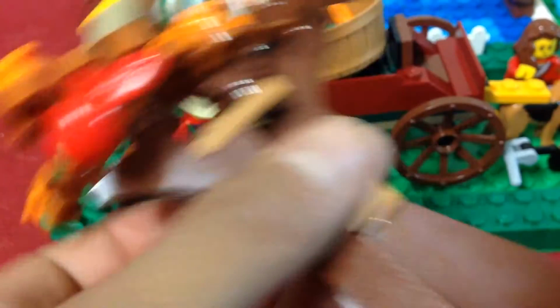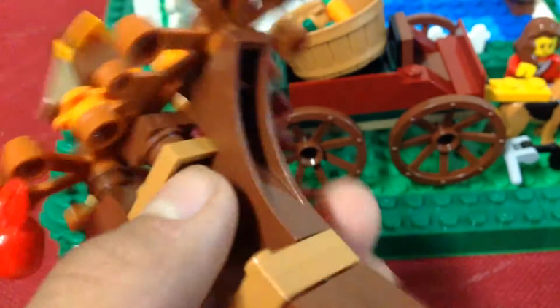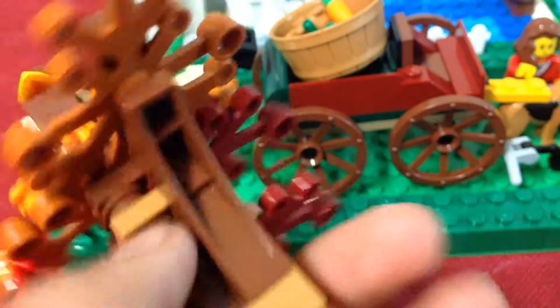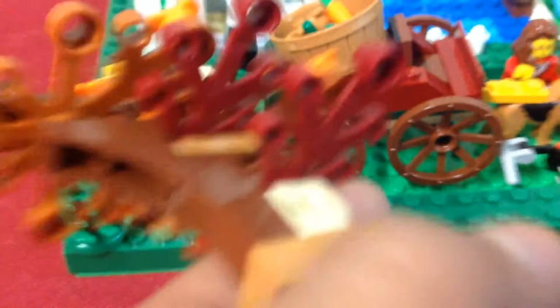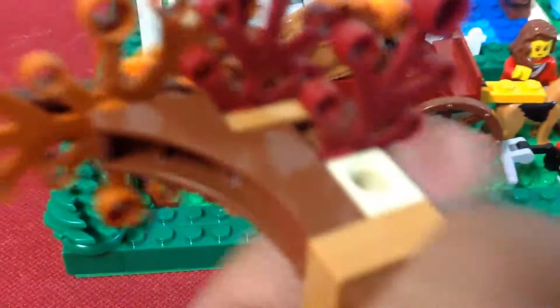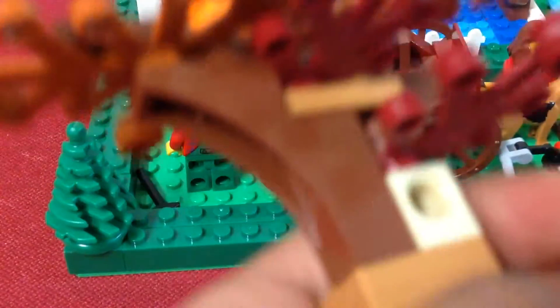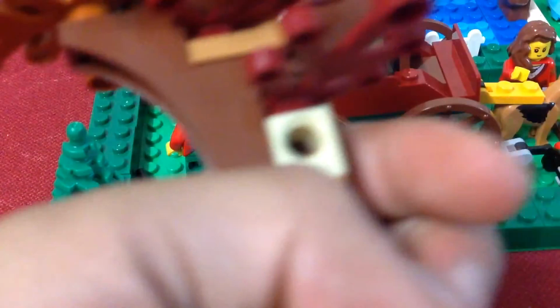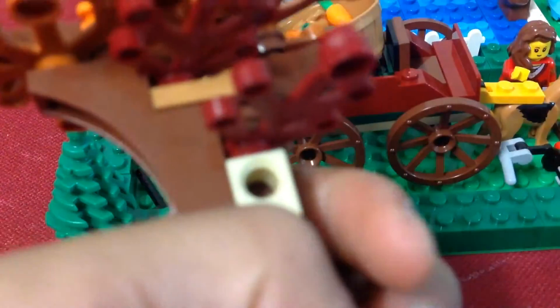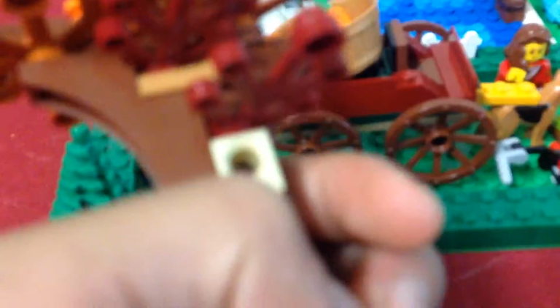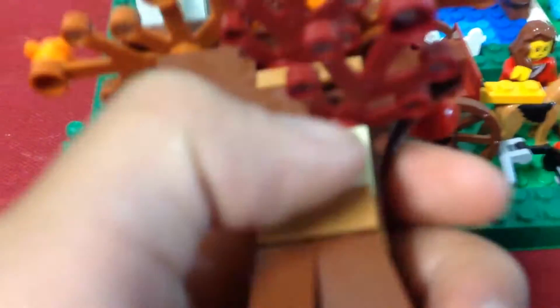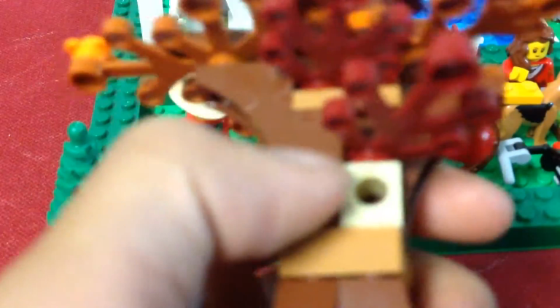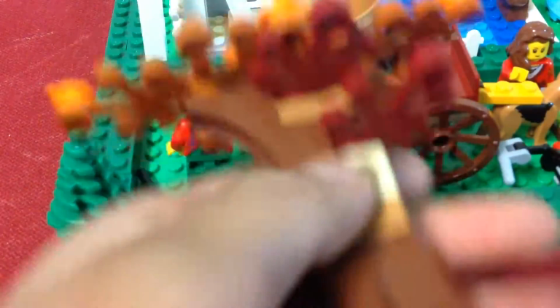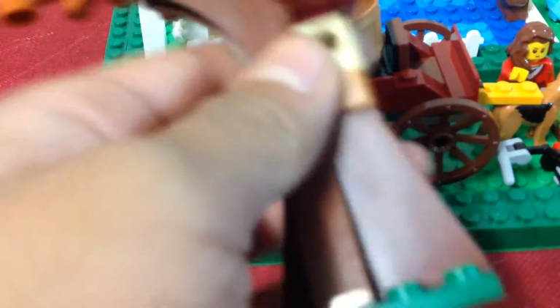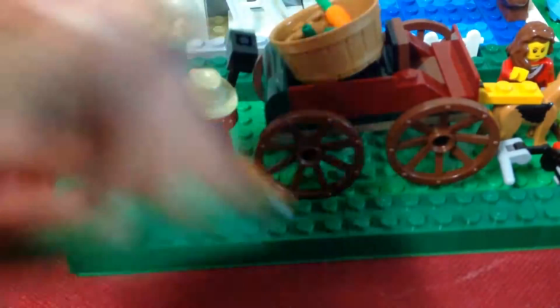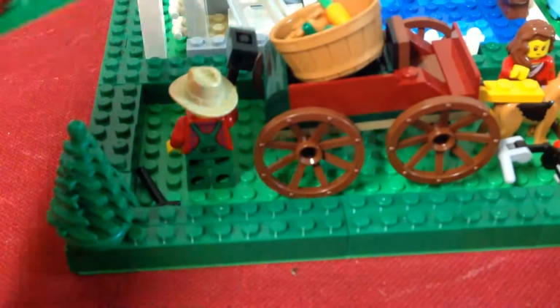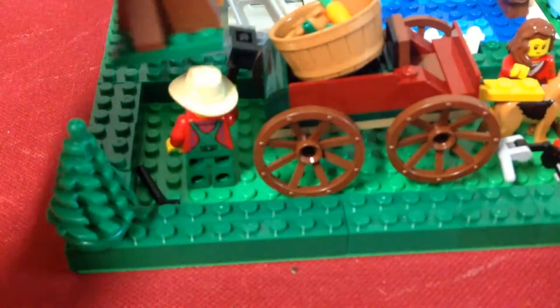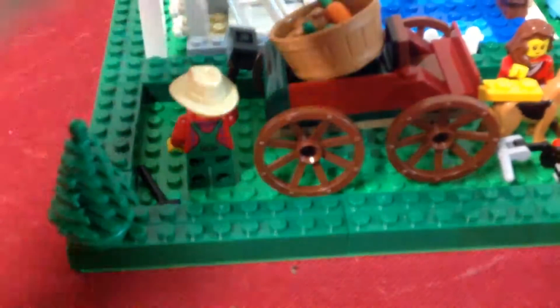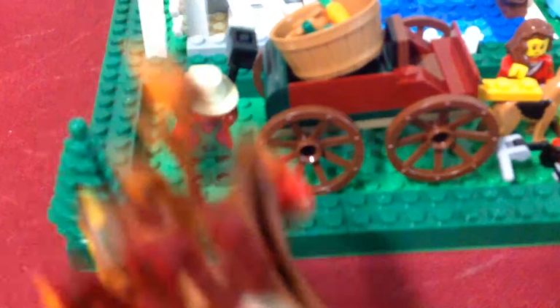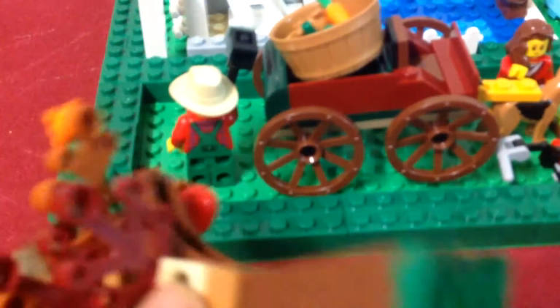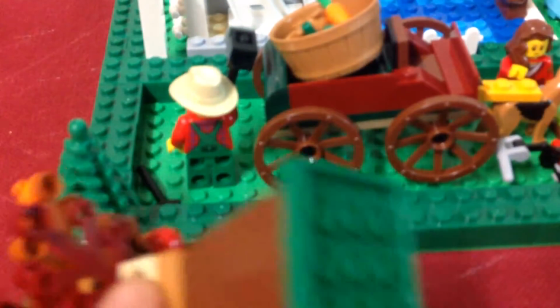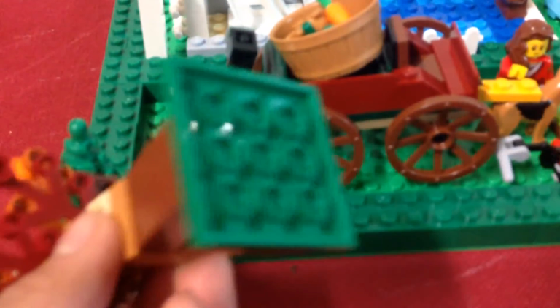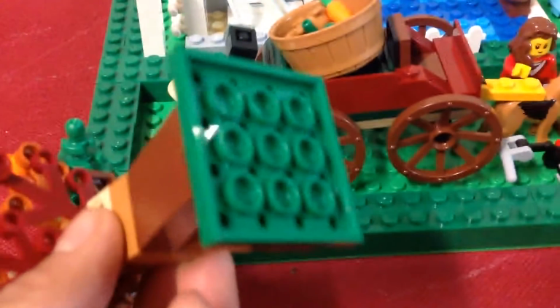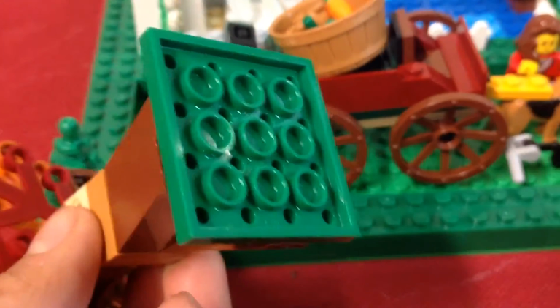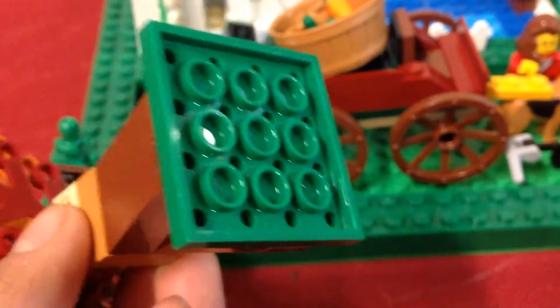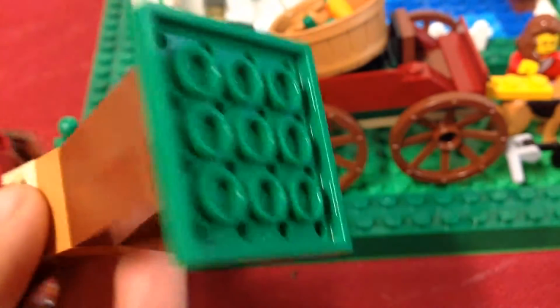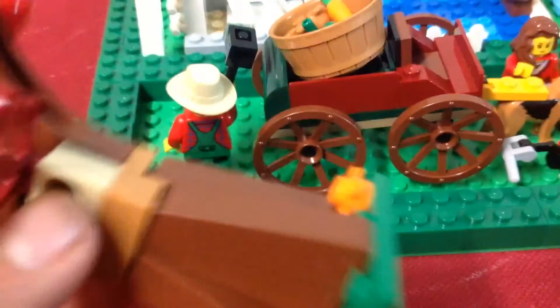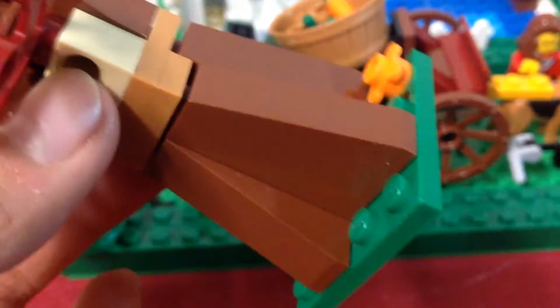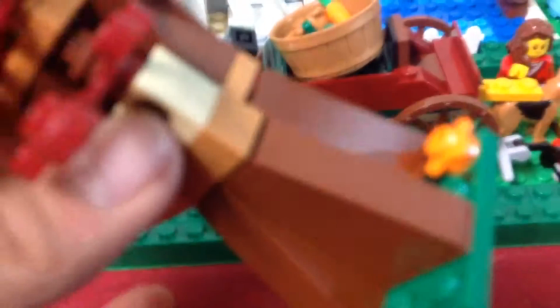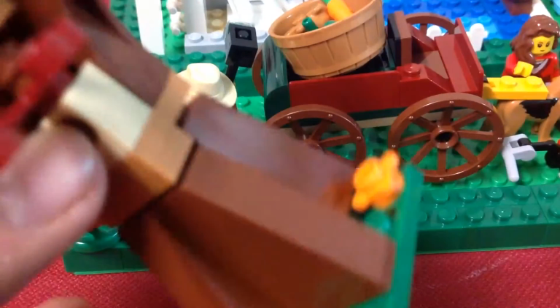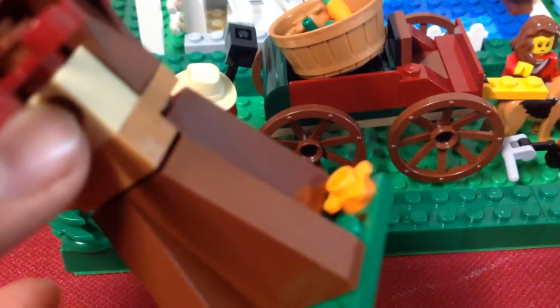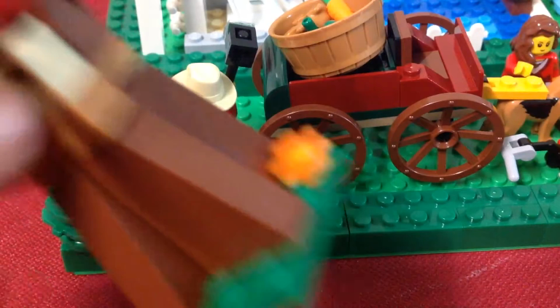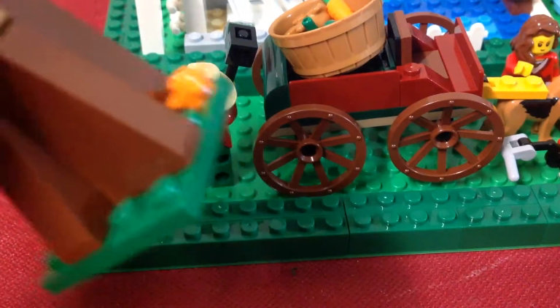There is a red apple attached to the tree like it's falling, and there's a hole to look like a tree. It's attached to a 4x4 green plate with an orange flower.